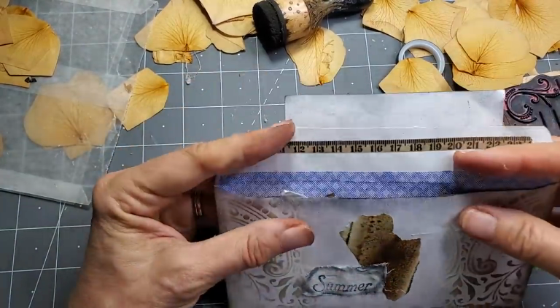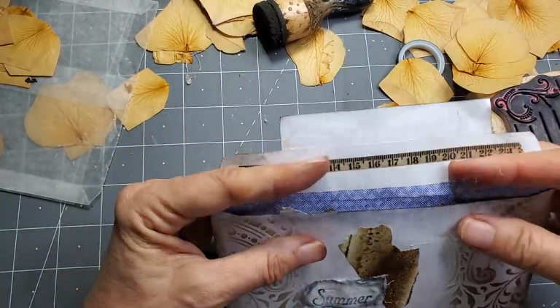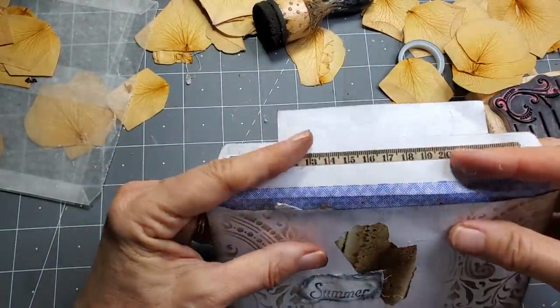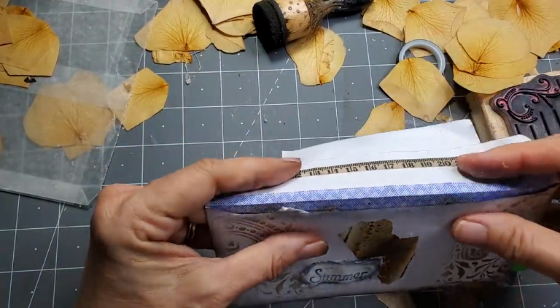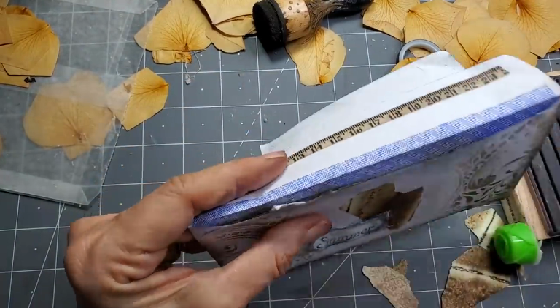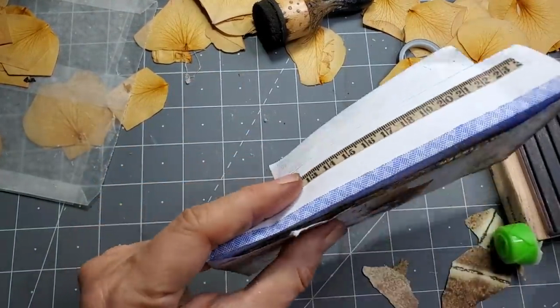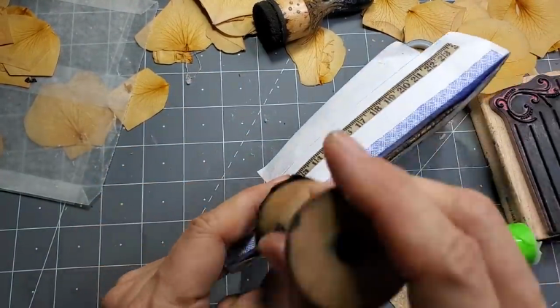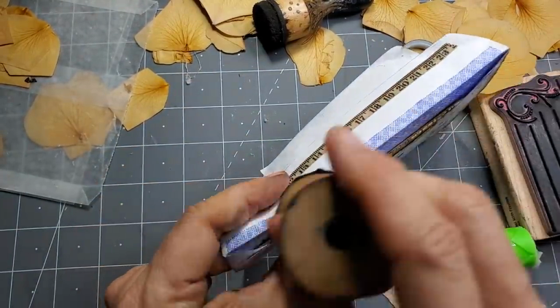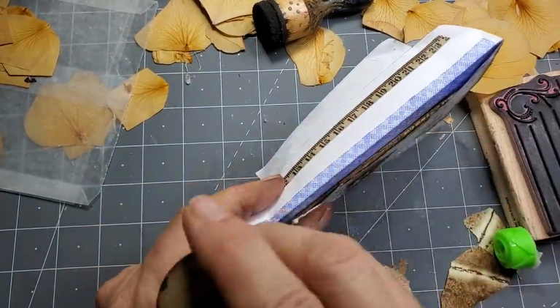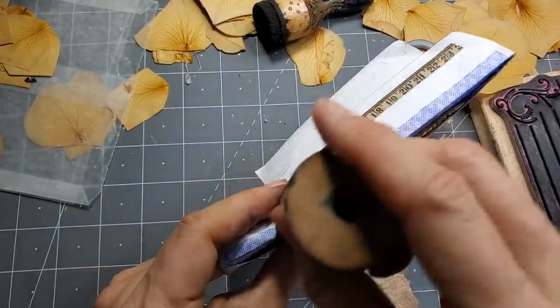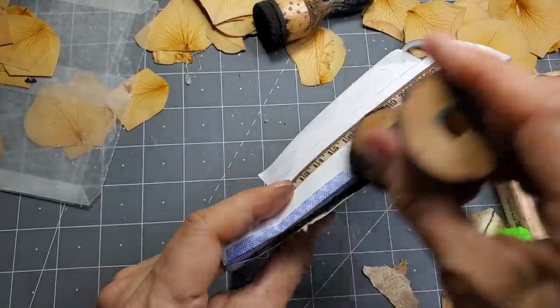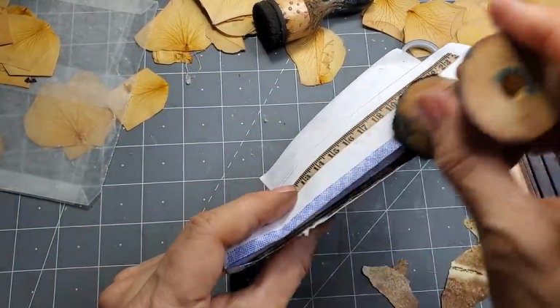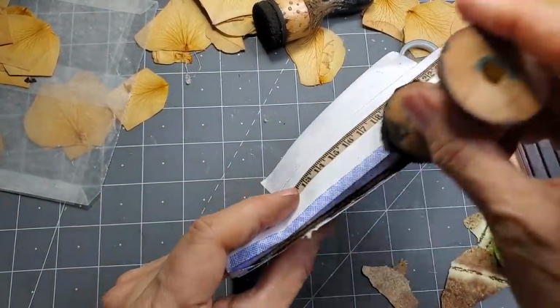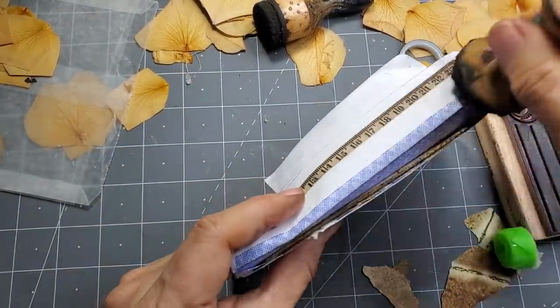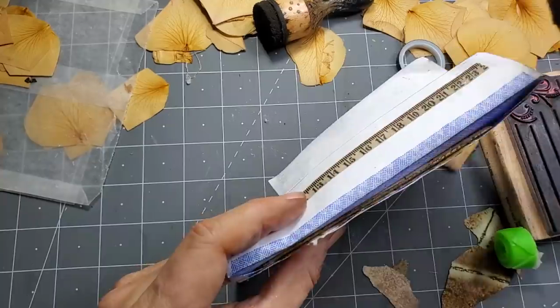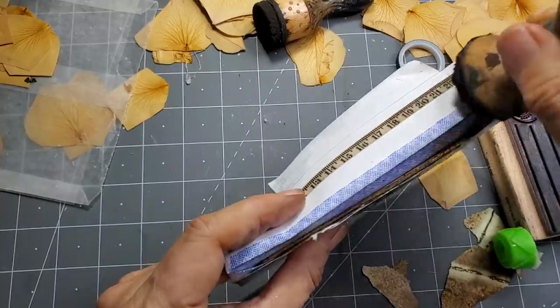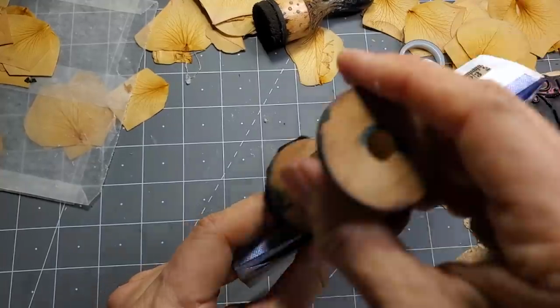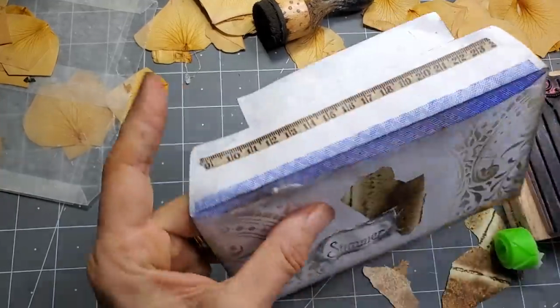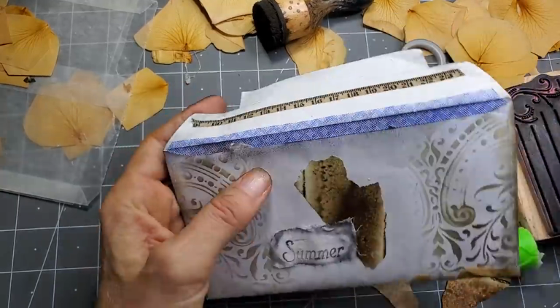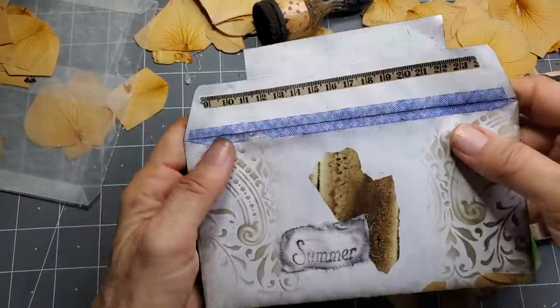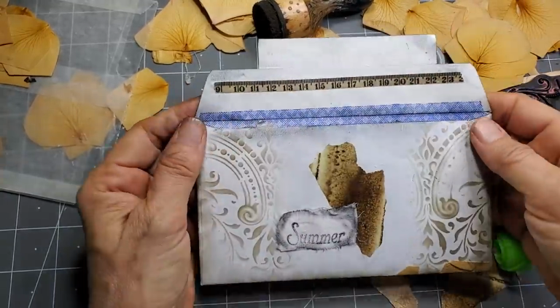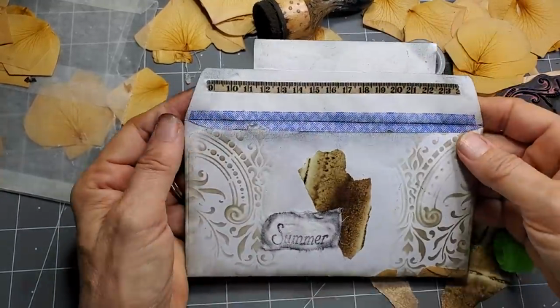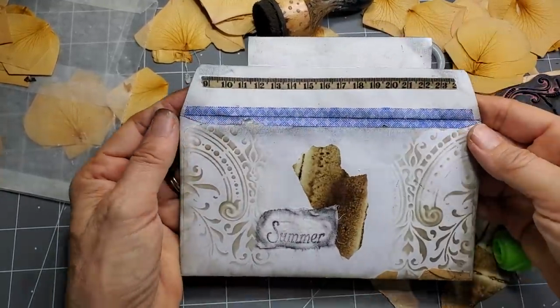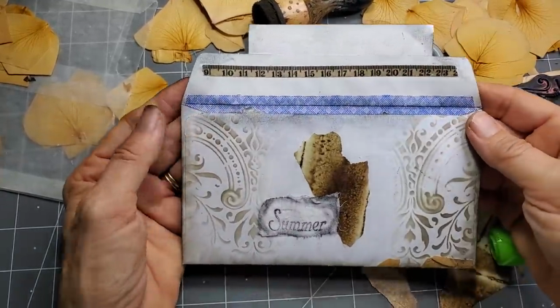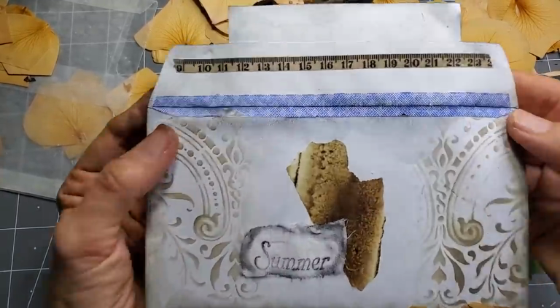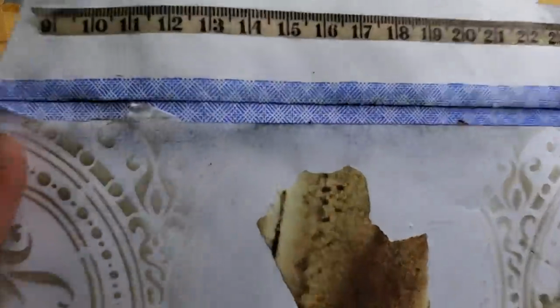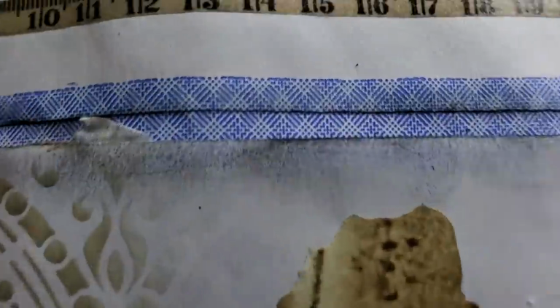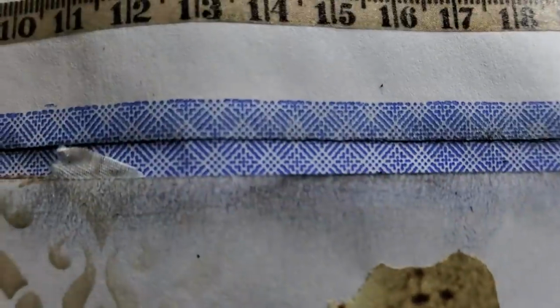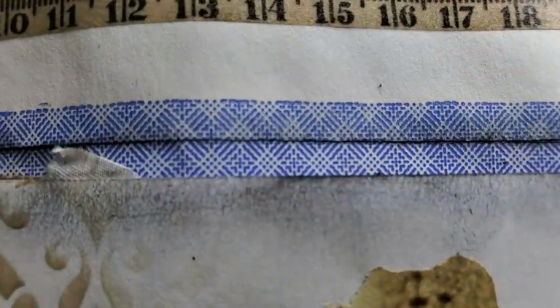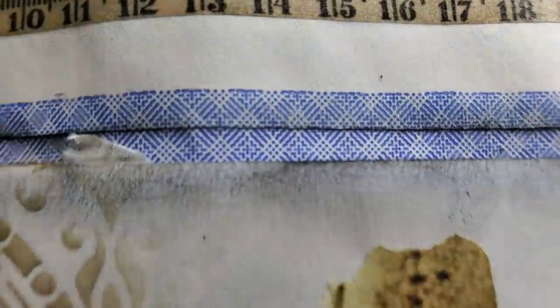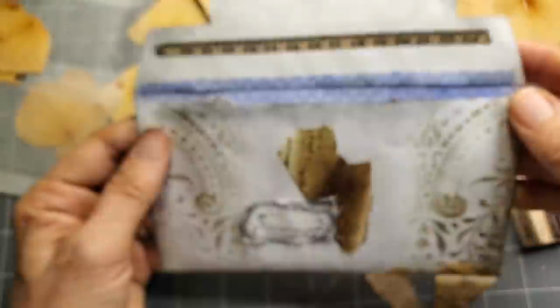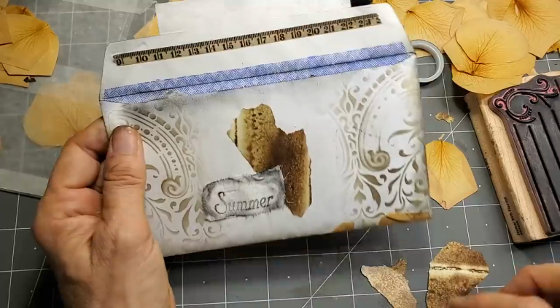Then the one big important piece: the back fold. For some reason that just completes everything. It just makes it look really weathered and old and cool.